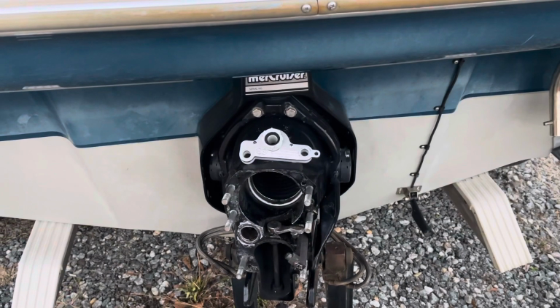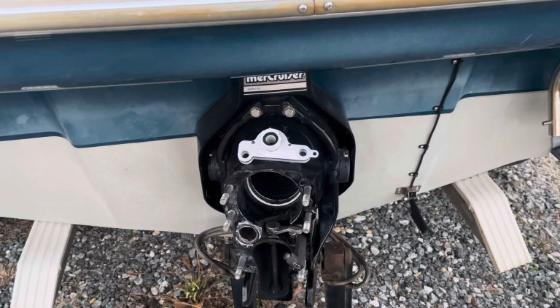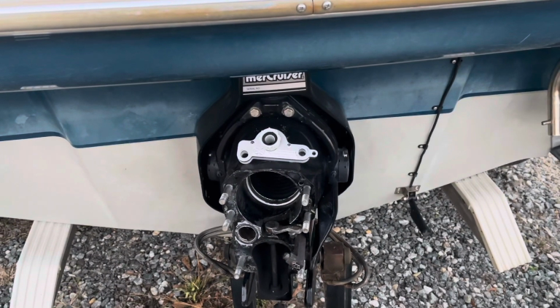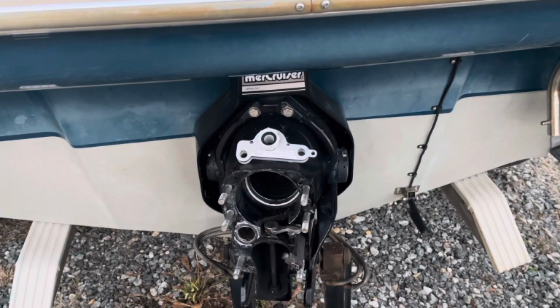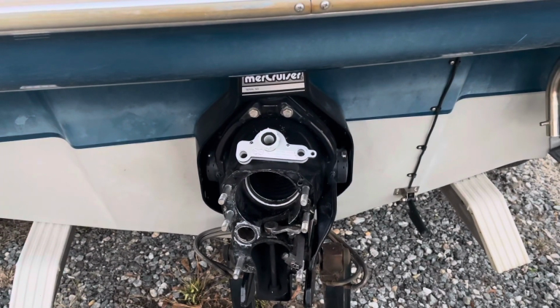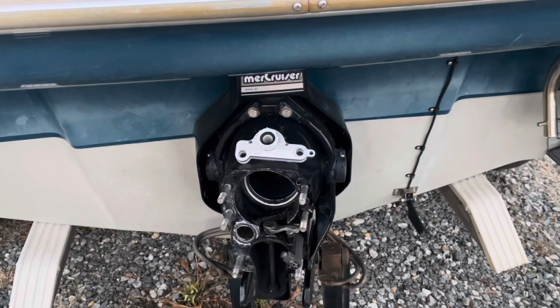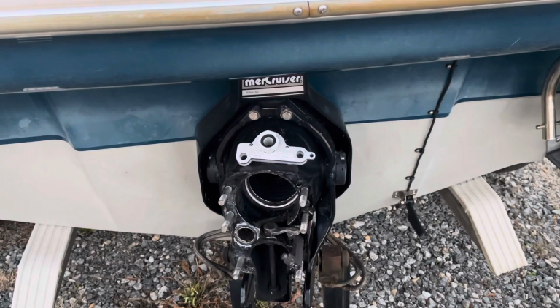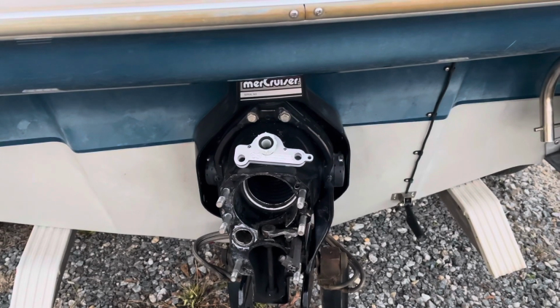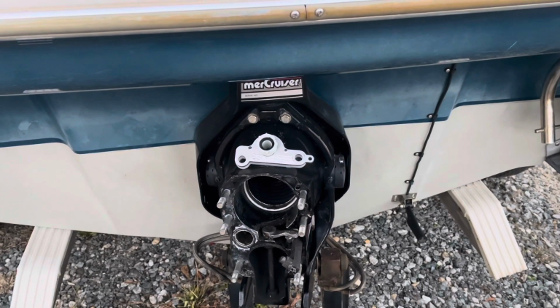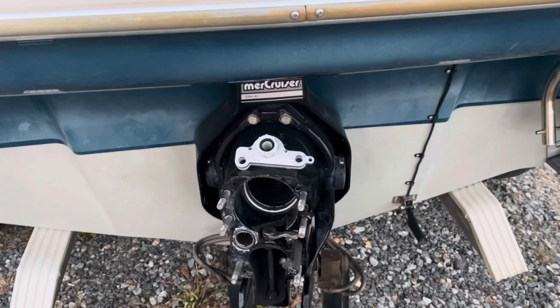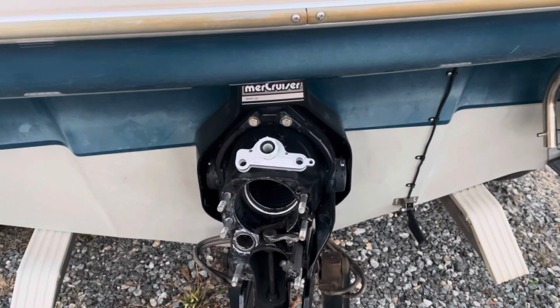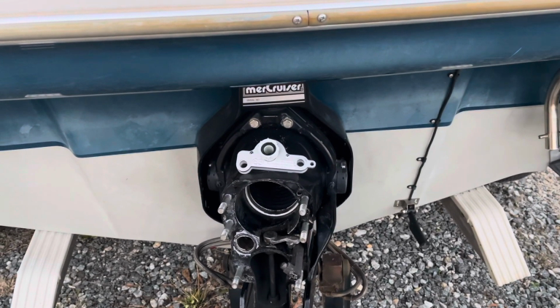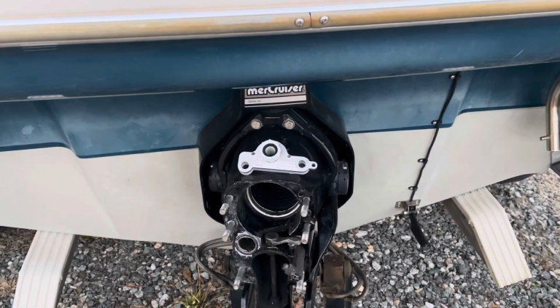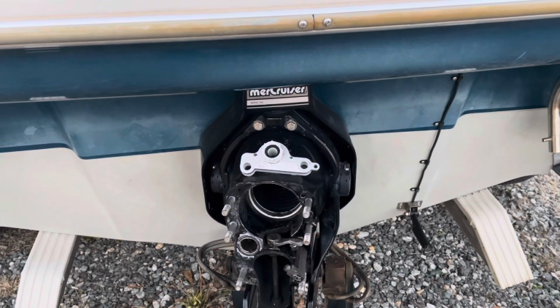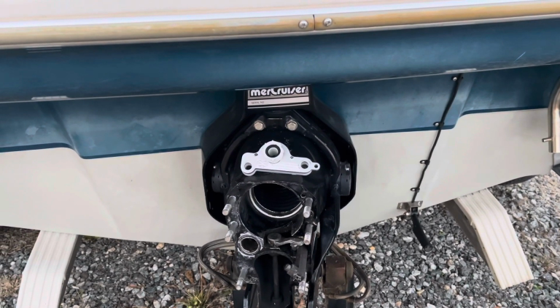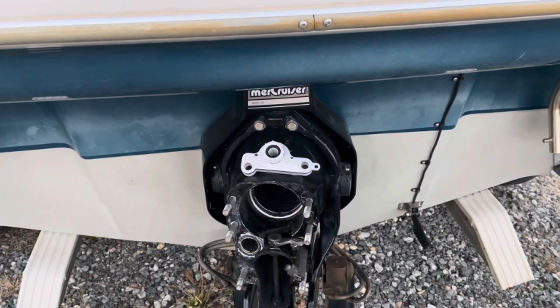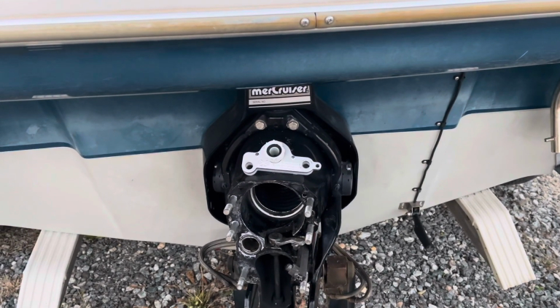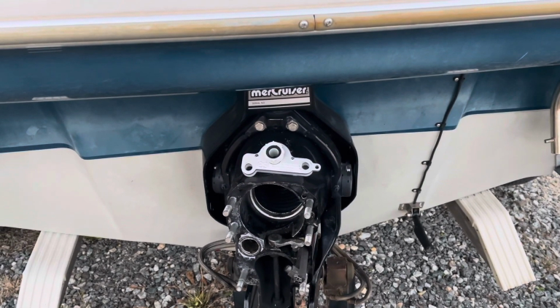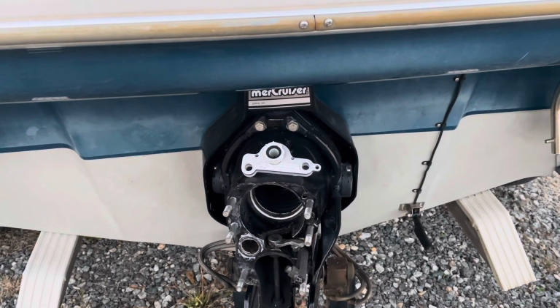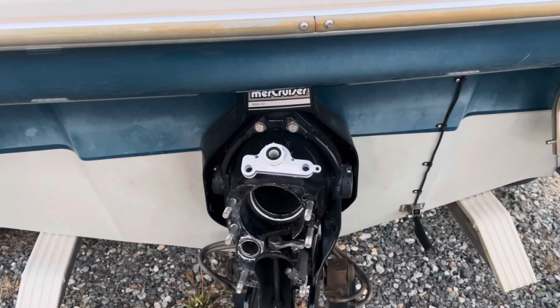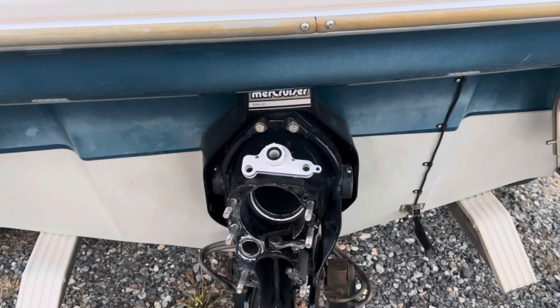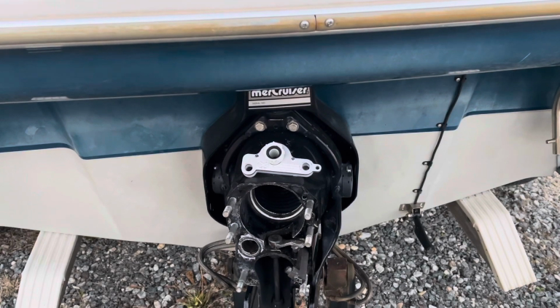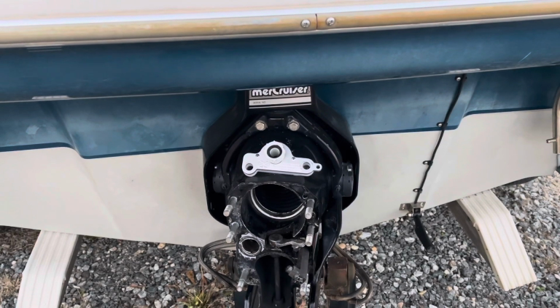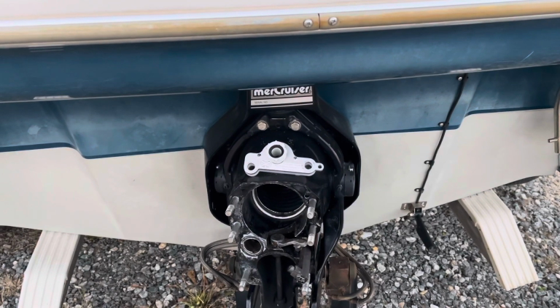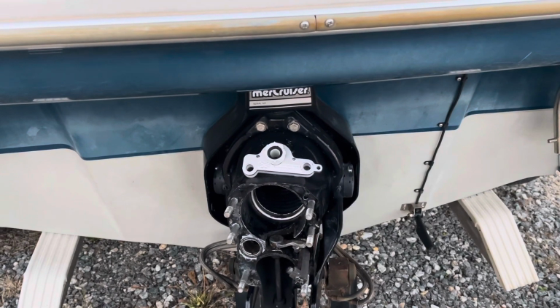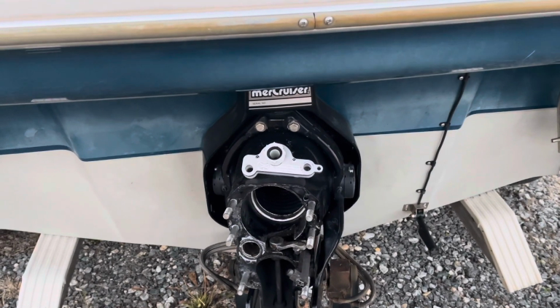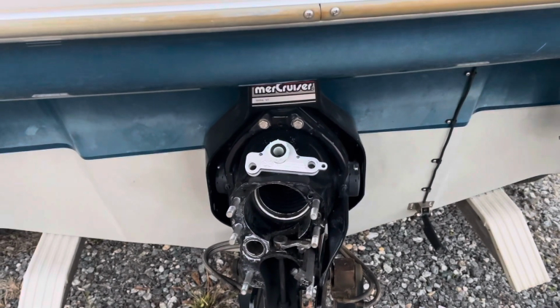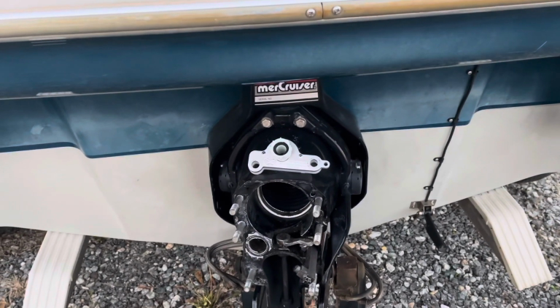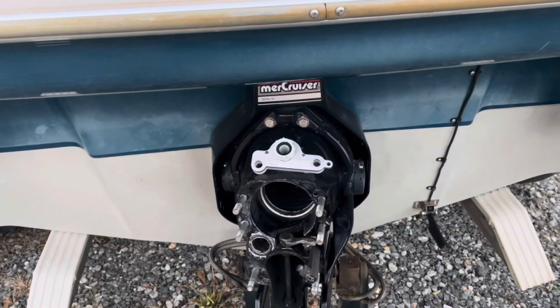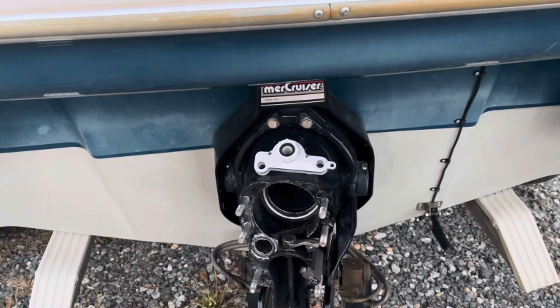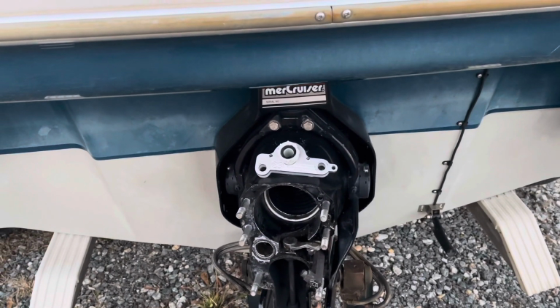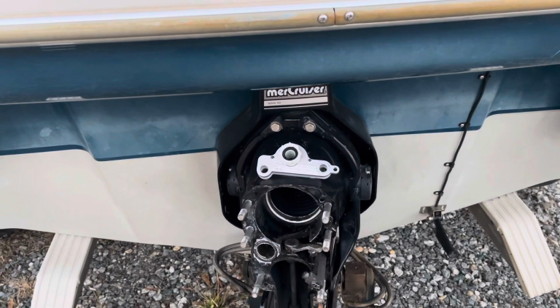Hello, welcome to the Moxin Marine YouTube channel. Today is a very special day because with this video I'm fulfilling a goal that I've had for a very long time. Today I'm introducing the Moxin Marine Tools Division.